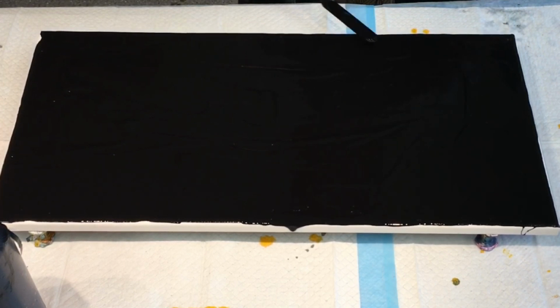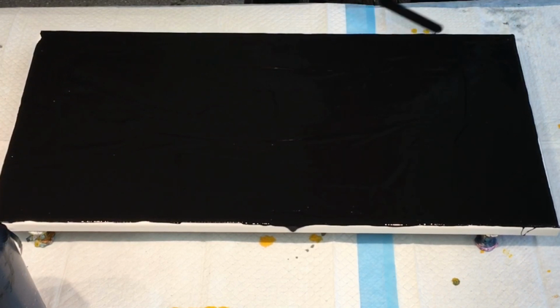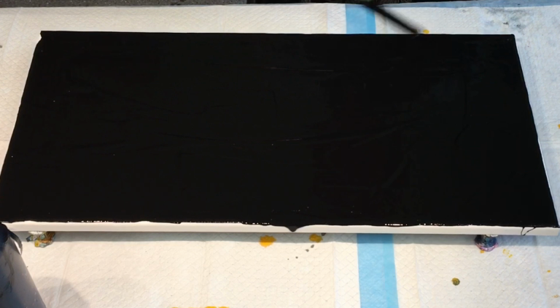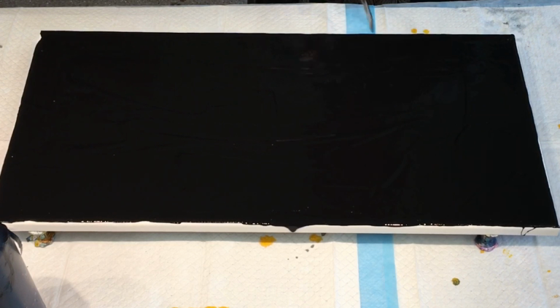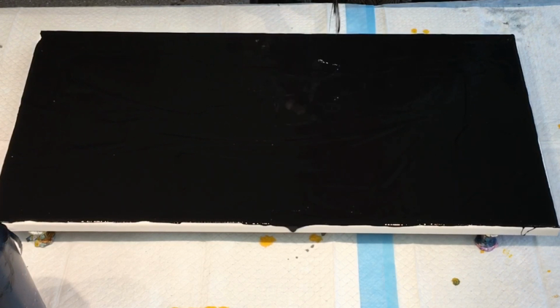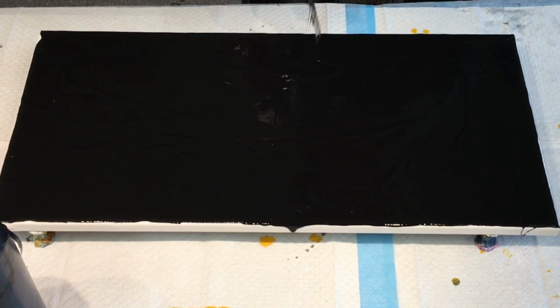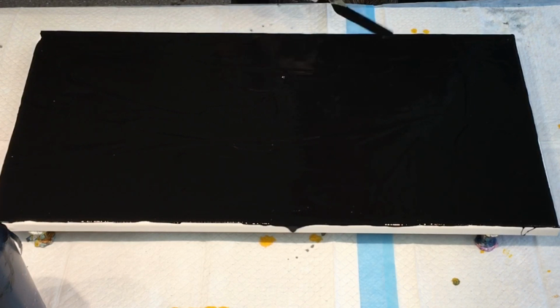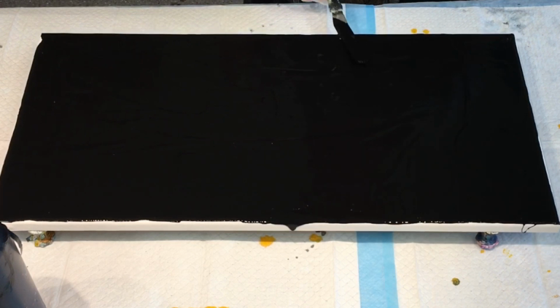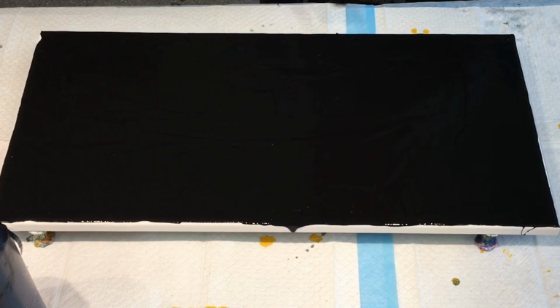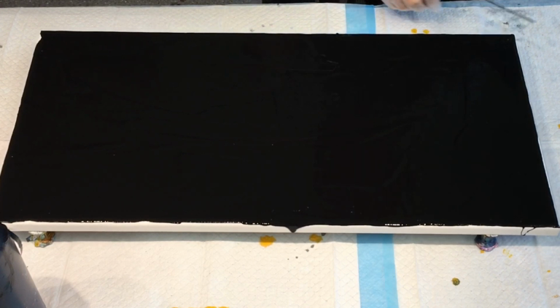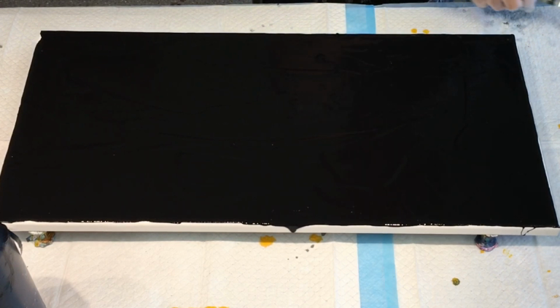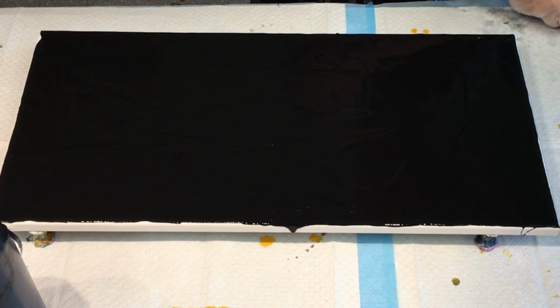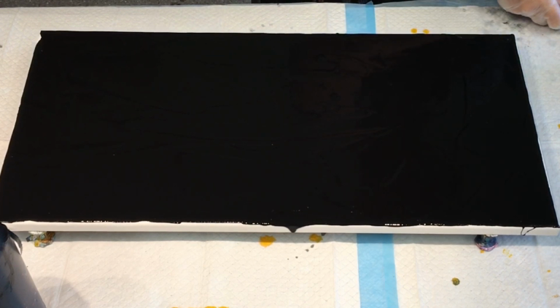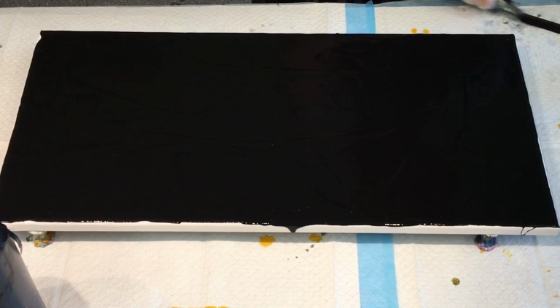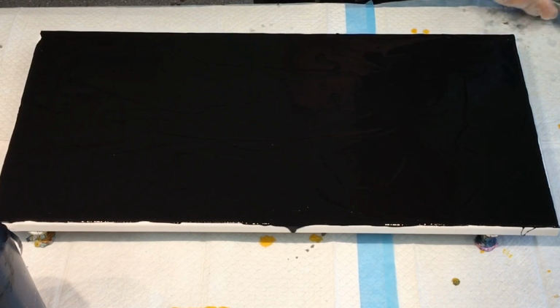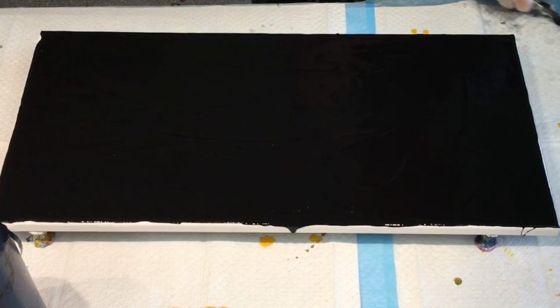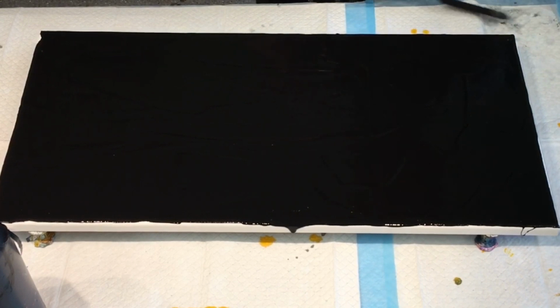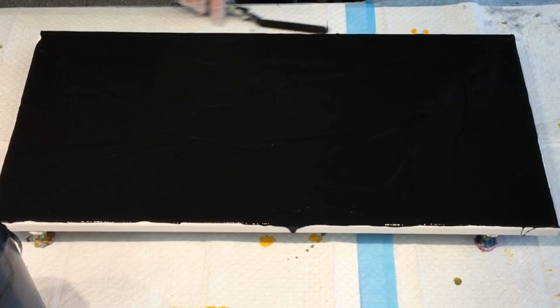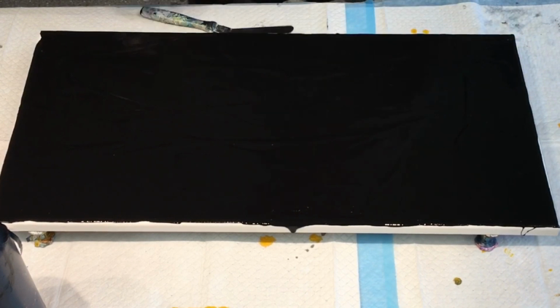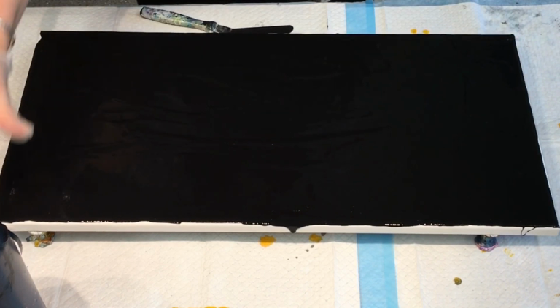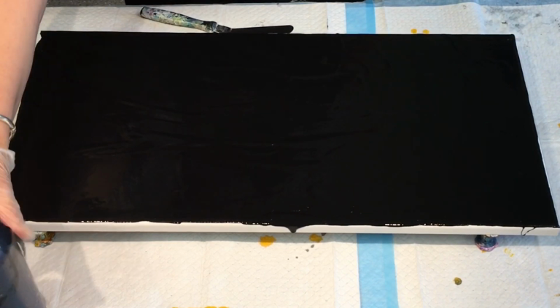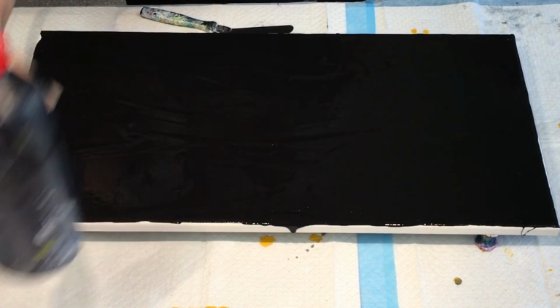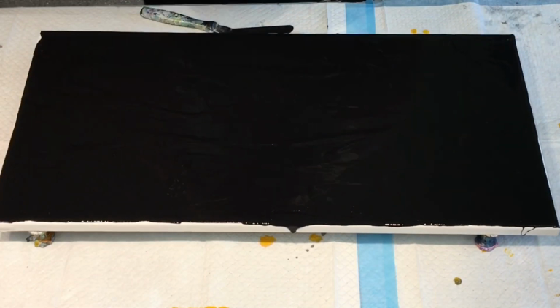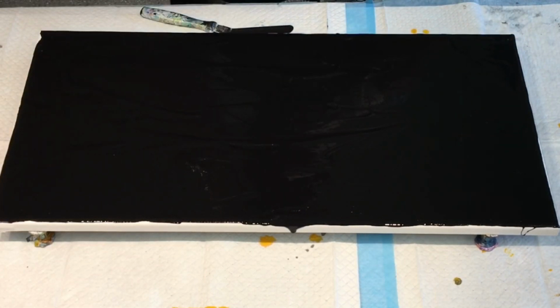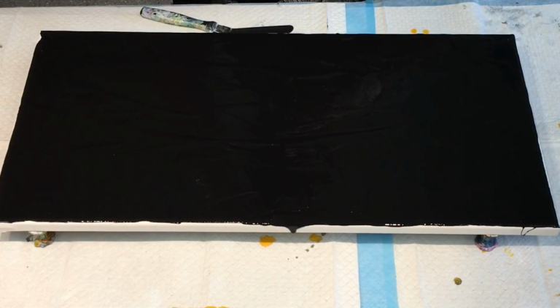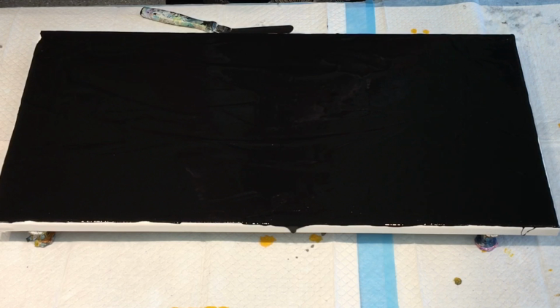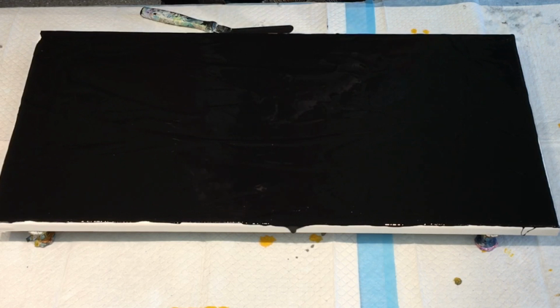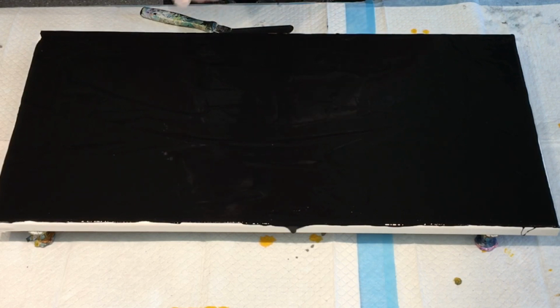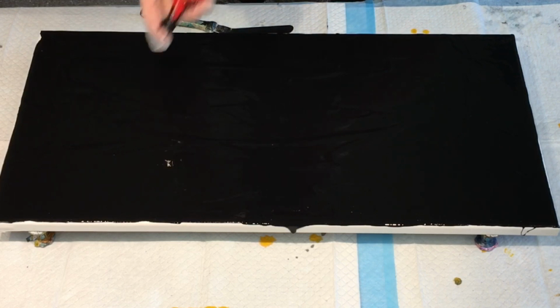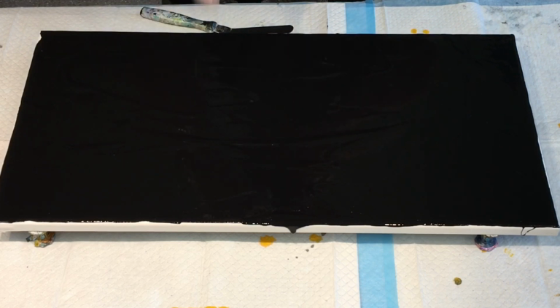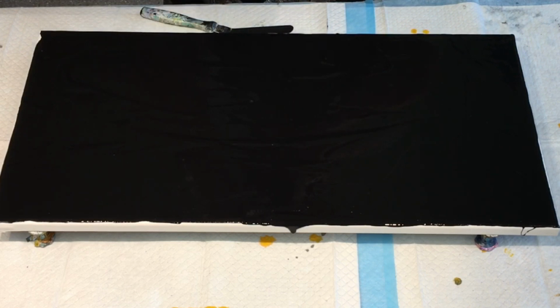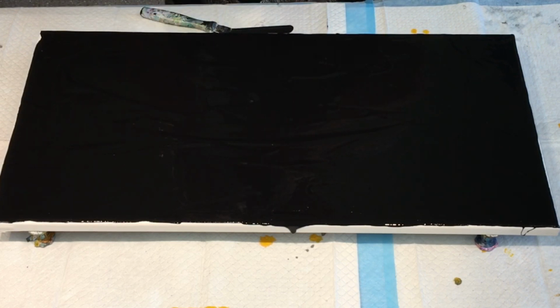So that is my base, I'm going to stick with that. Probably could do with my paint thinned a little bit more.